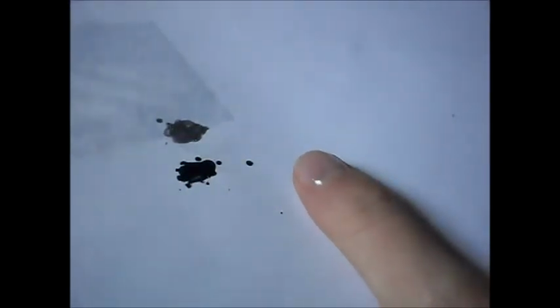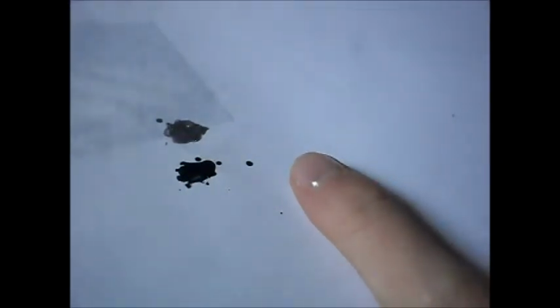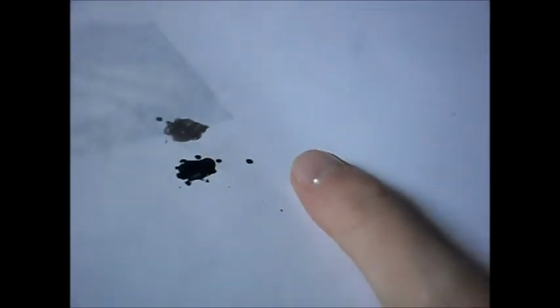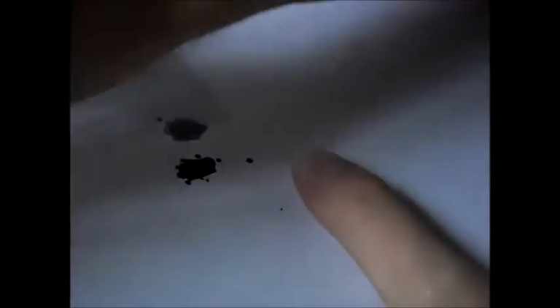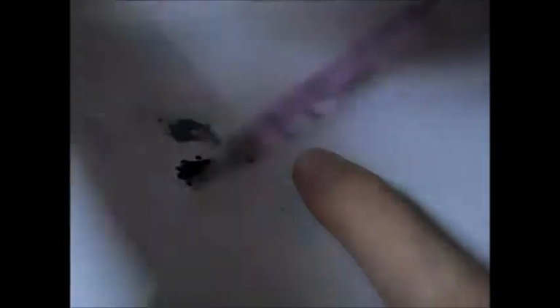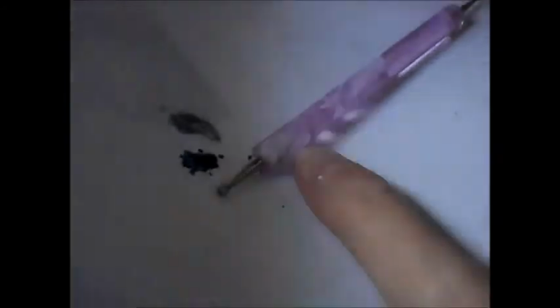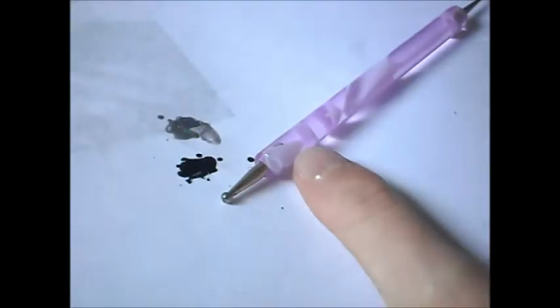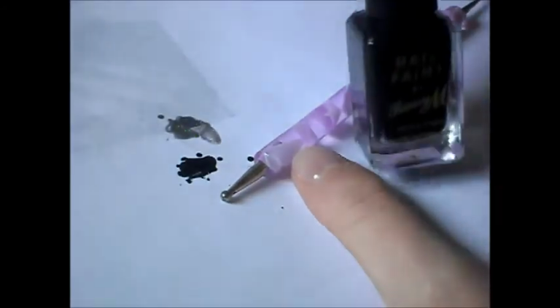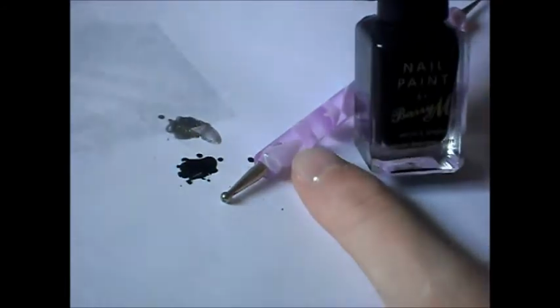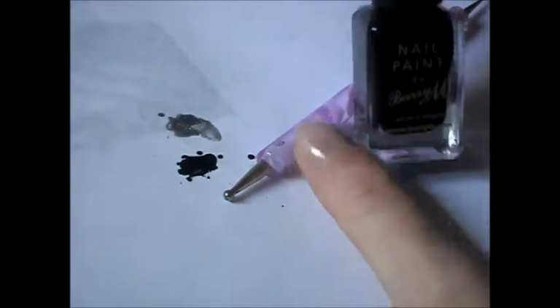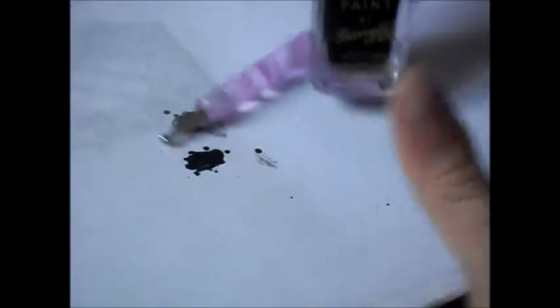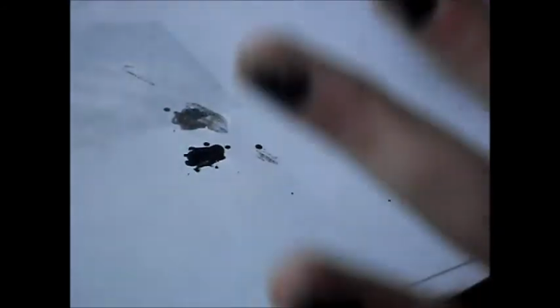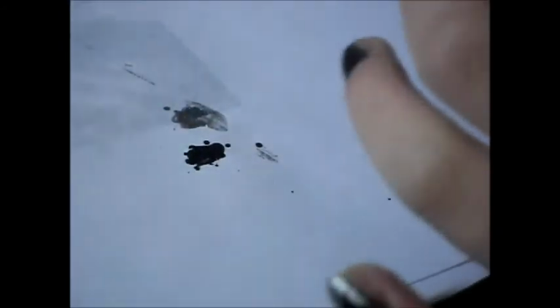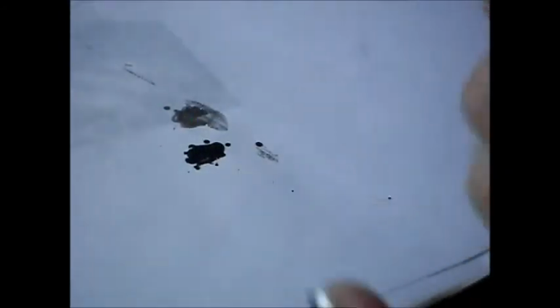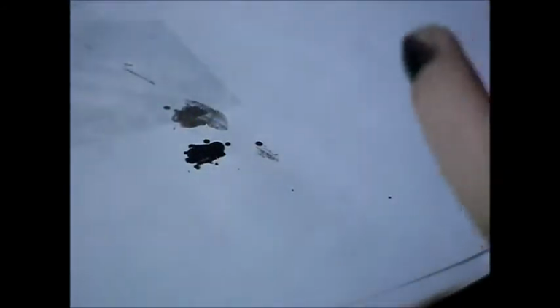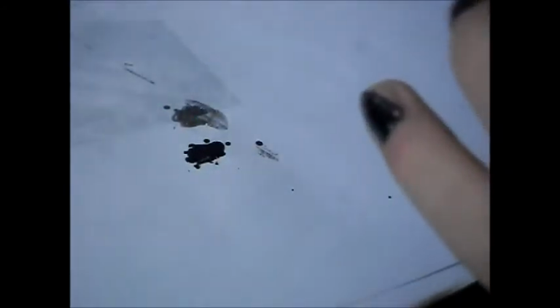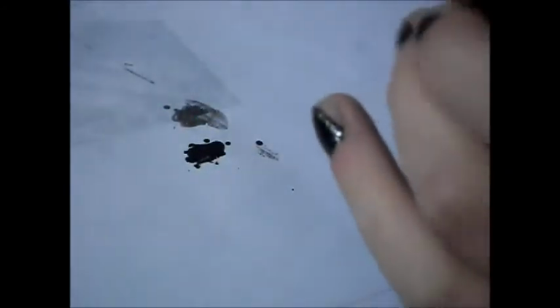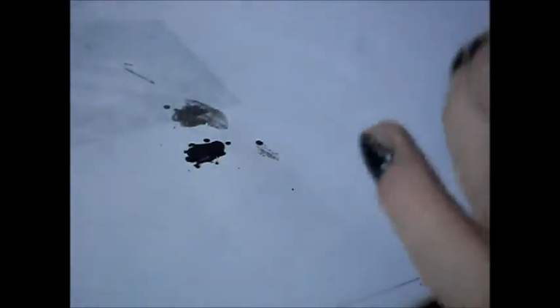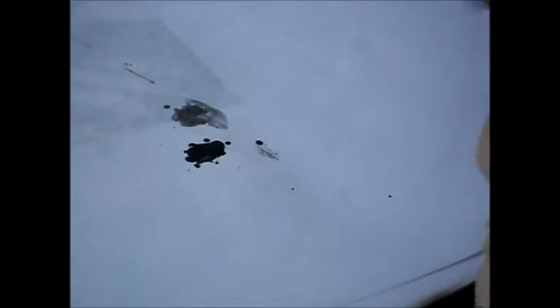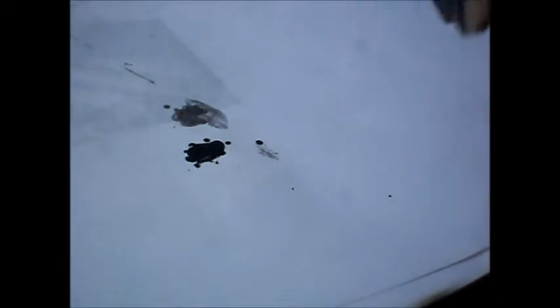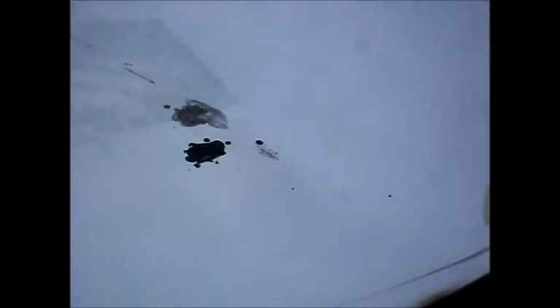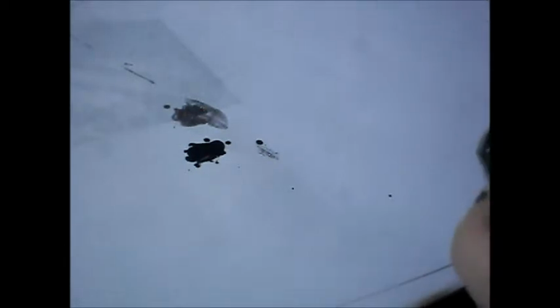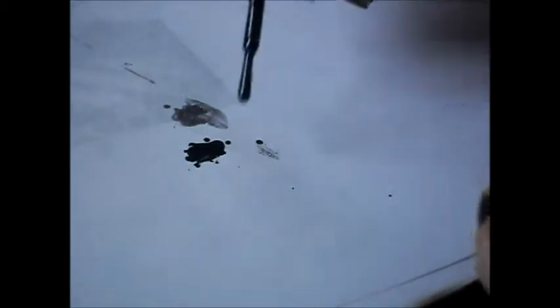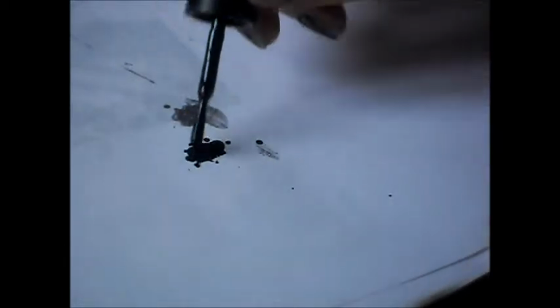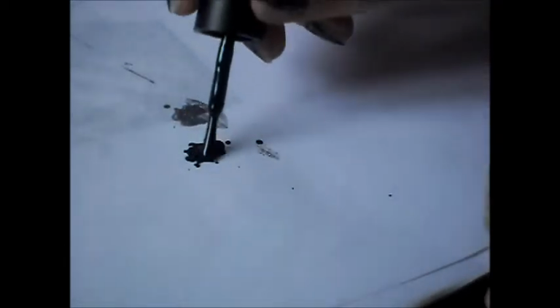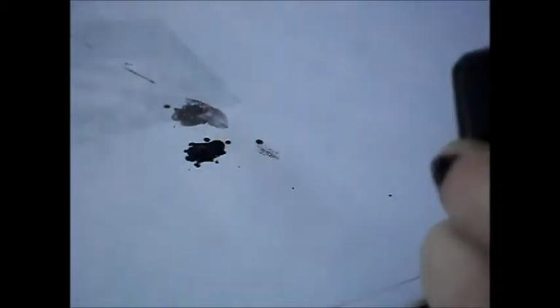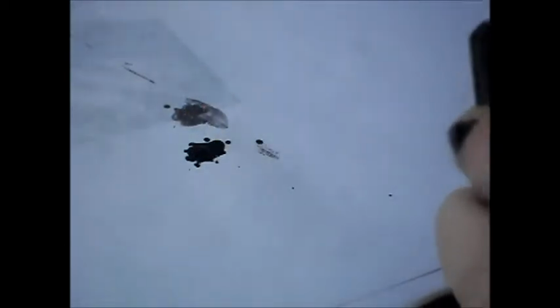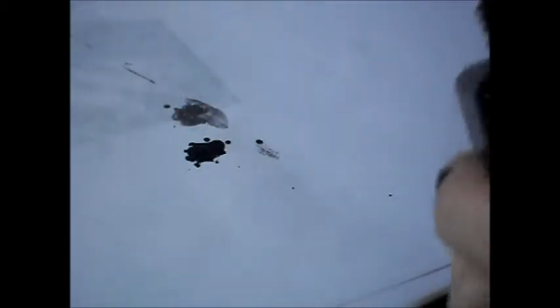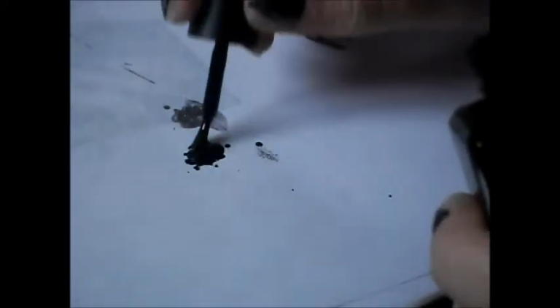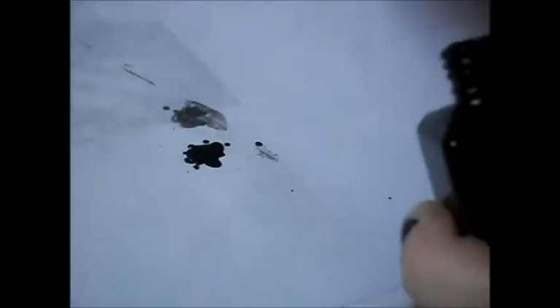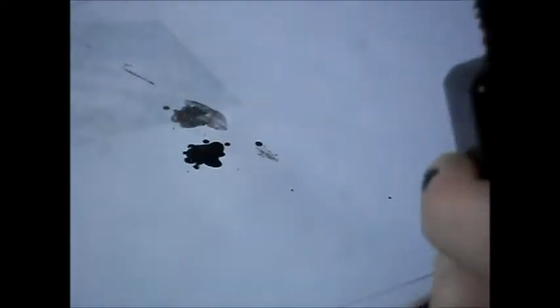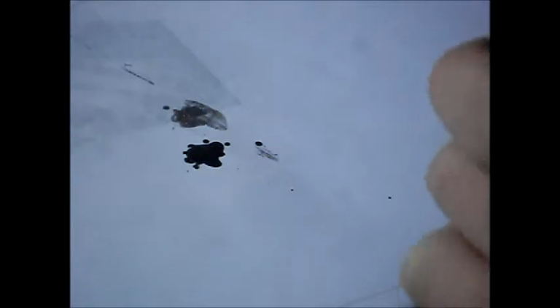So what I'm going to do now is just take a black nail polish. You want a nail dotting tool as well, or a cocktail stick — it's entirely up to you. And I'm just going to put a little bit on my work surface.